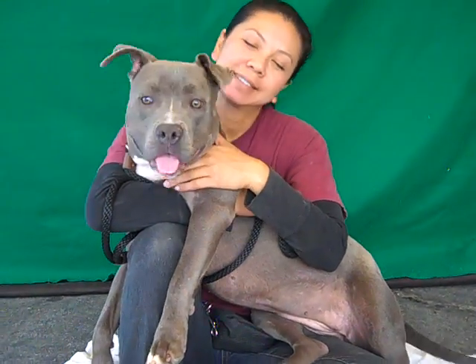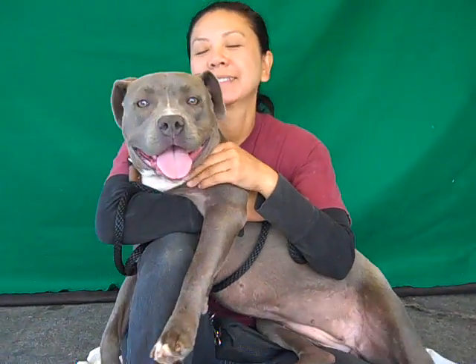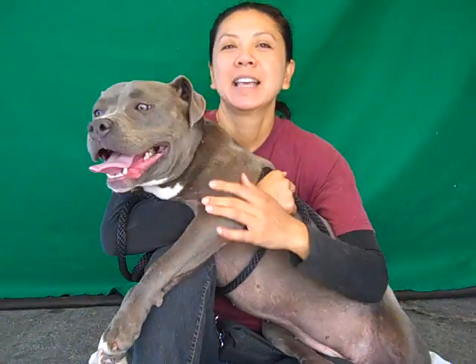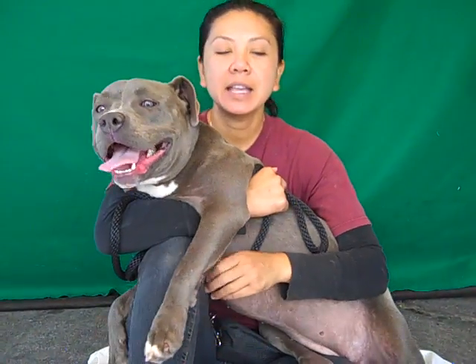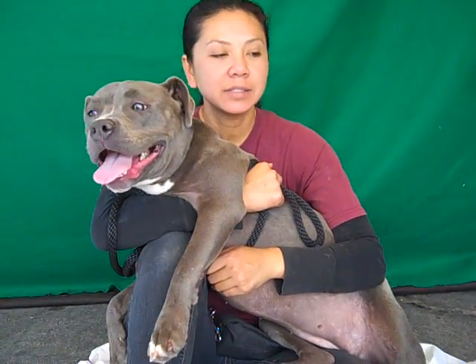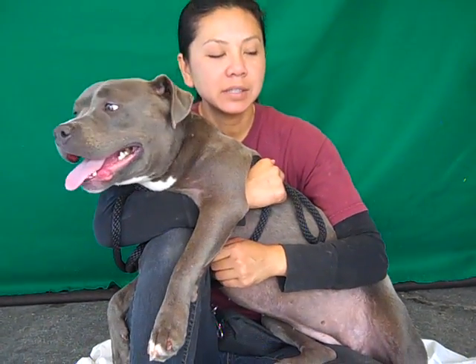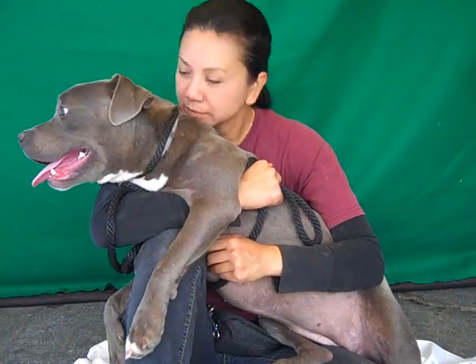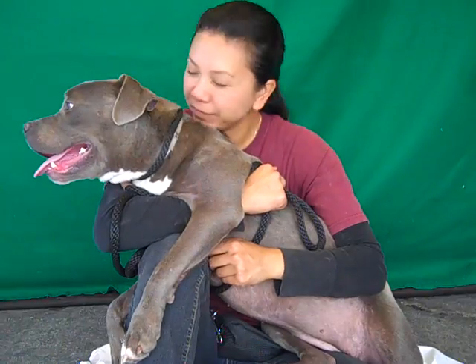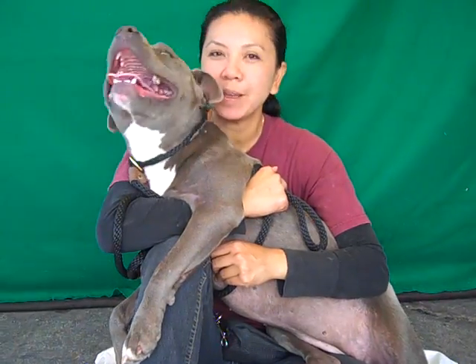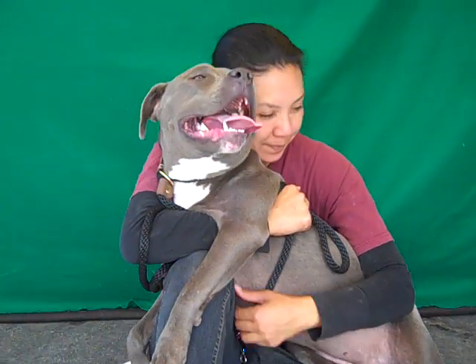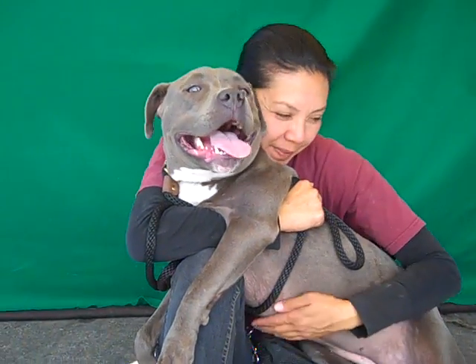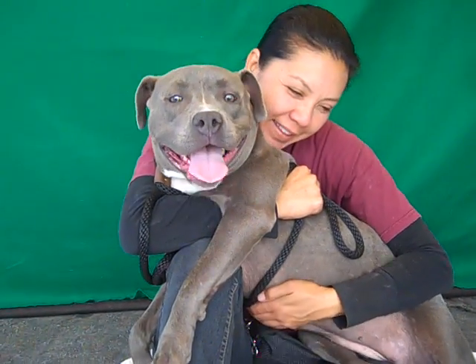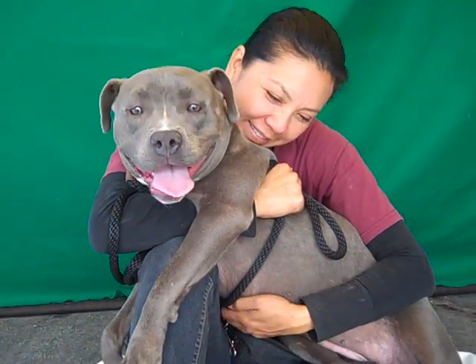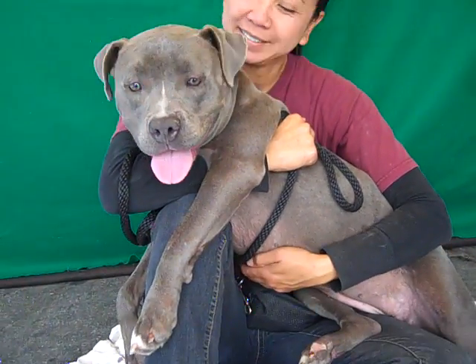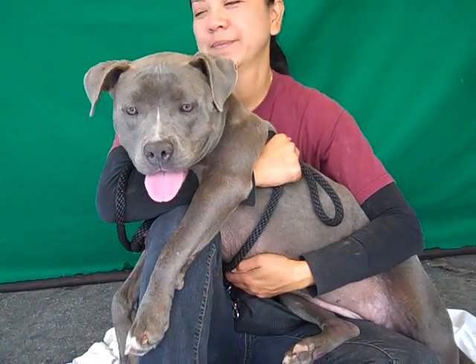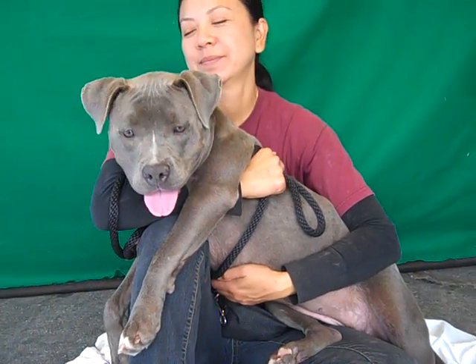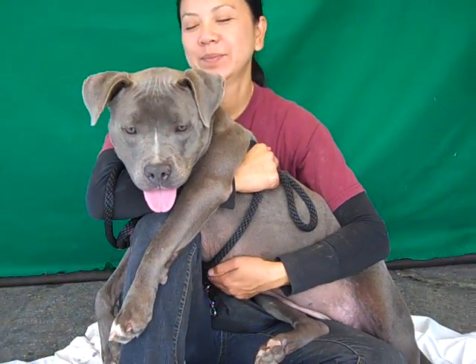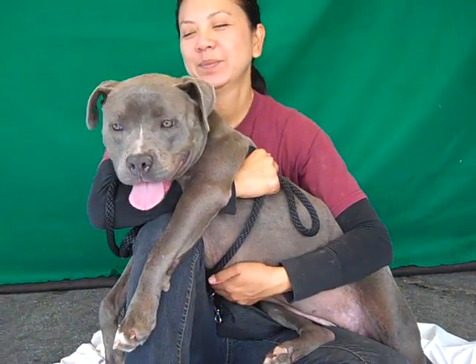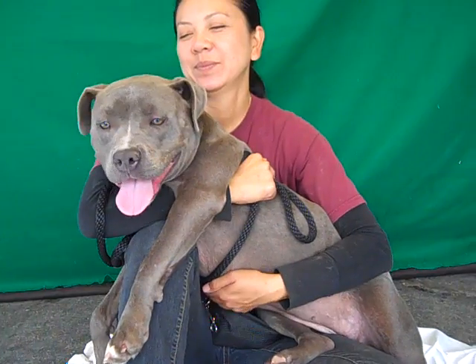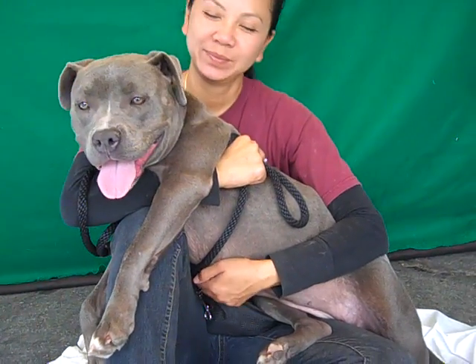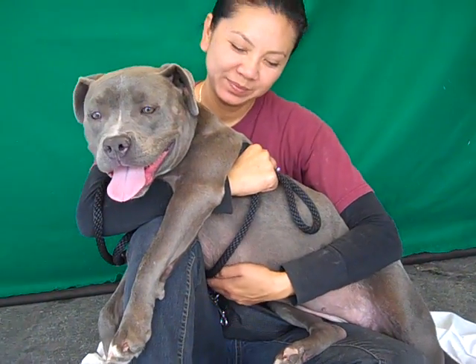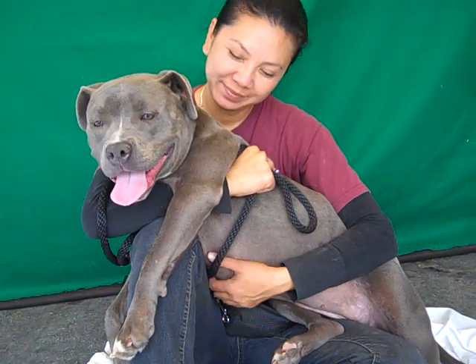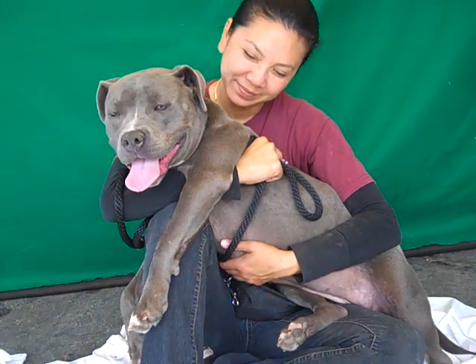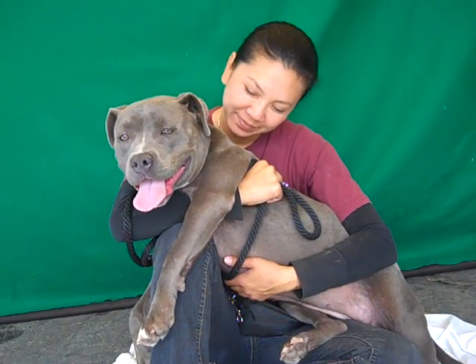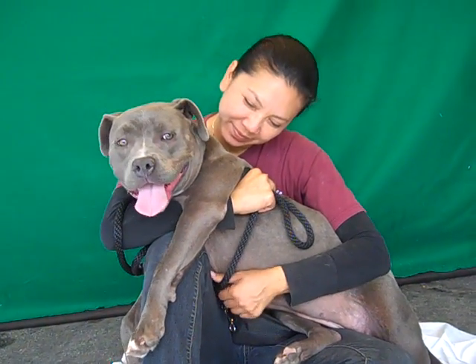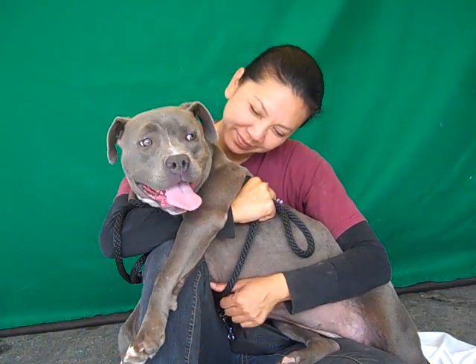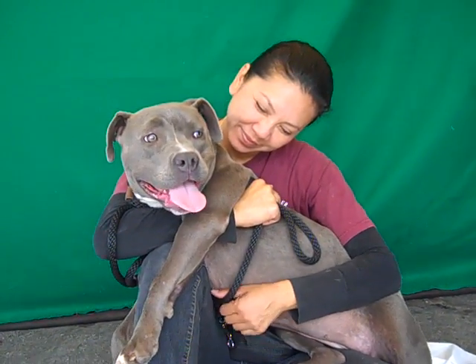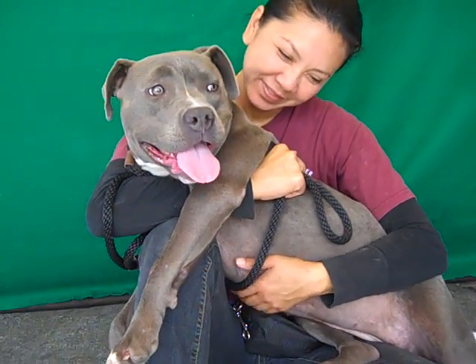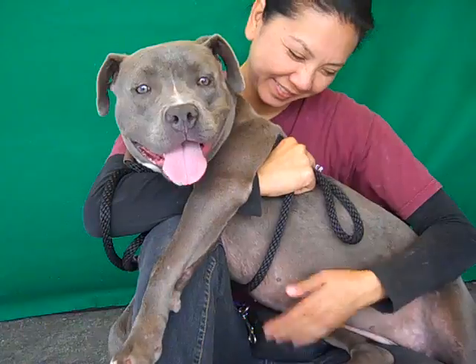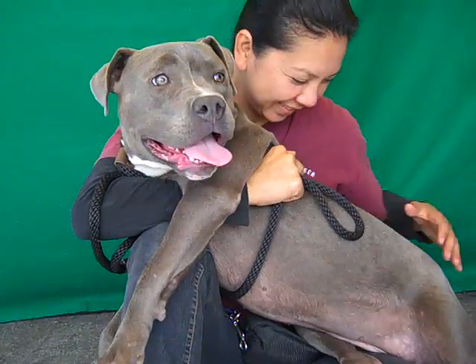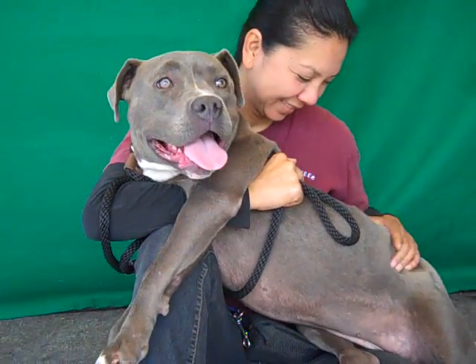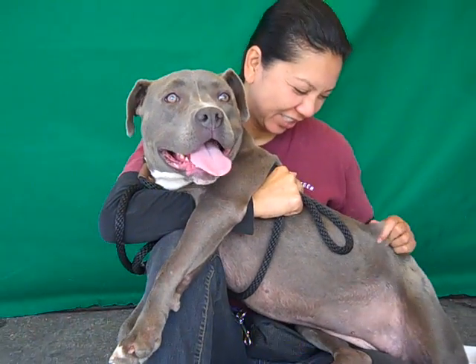She is 53 pounds. She's right under a year or so and she's not going to get much bigger — maybe a tiny bit bigger, but she's pretty much full grown.